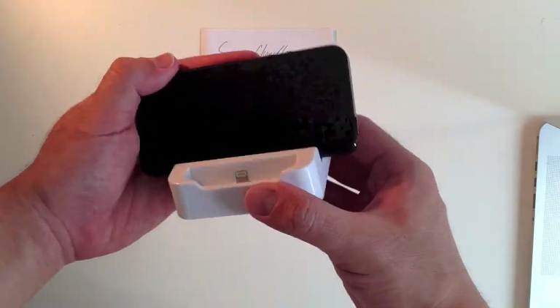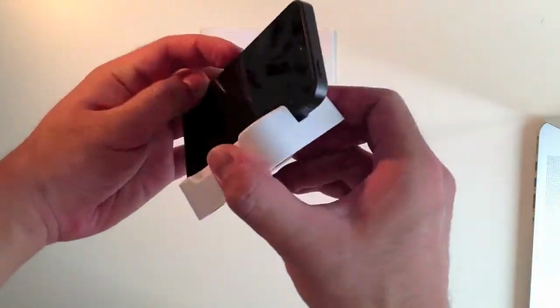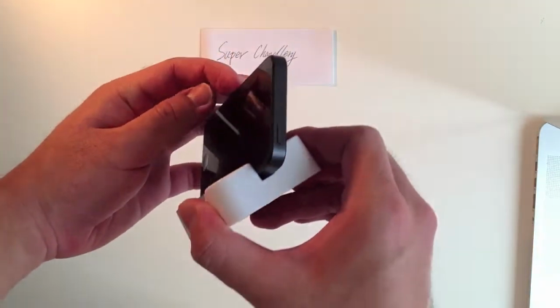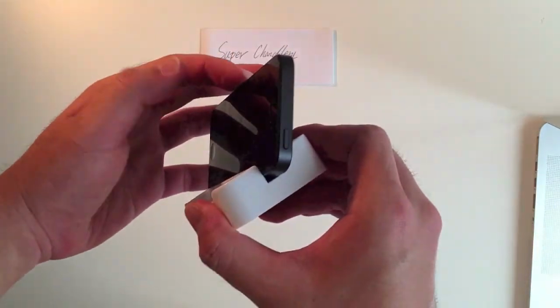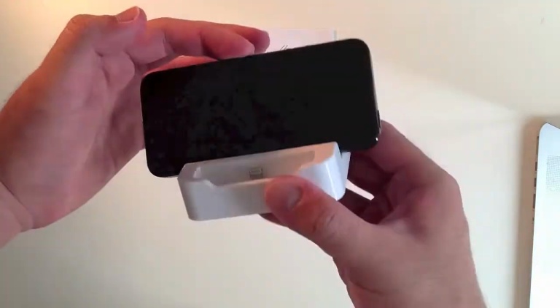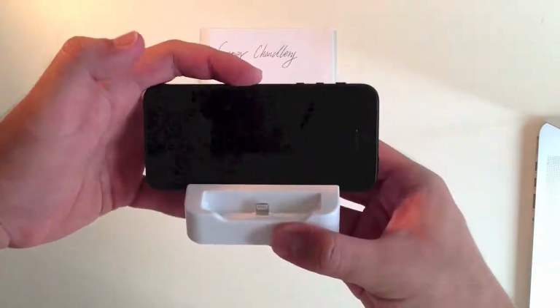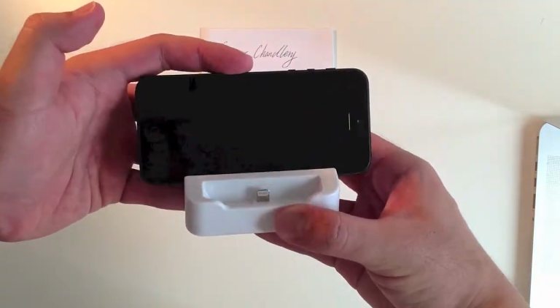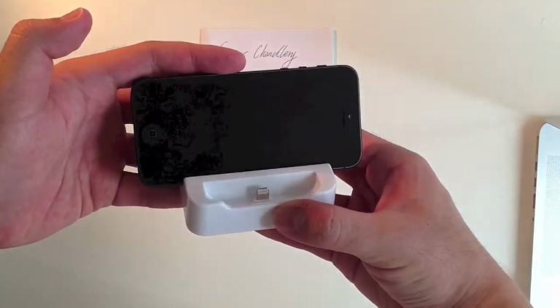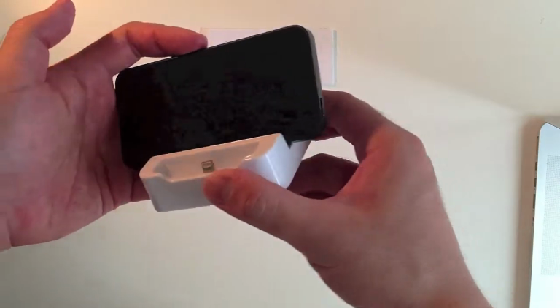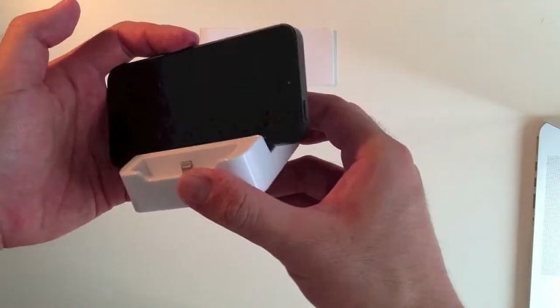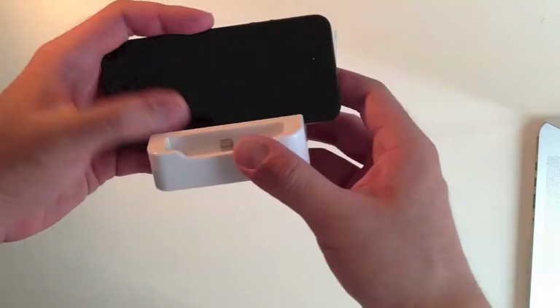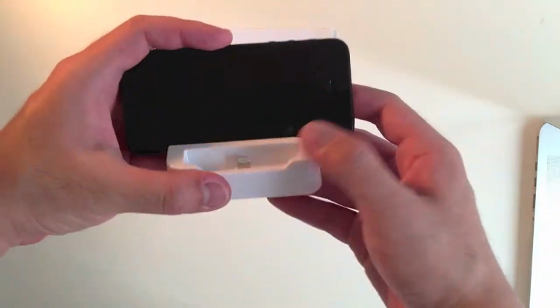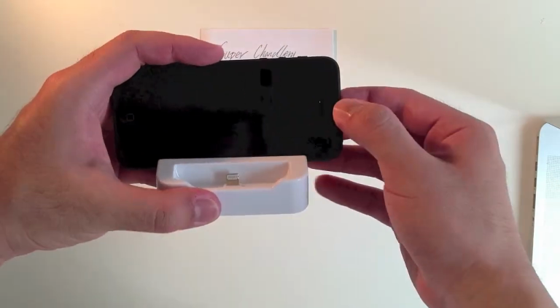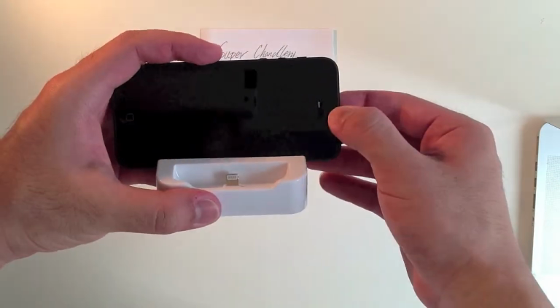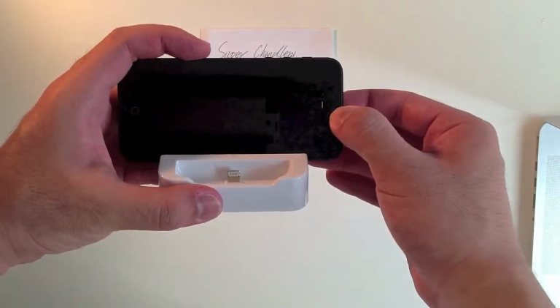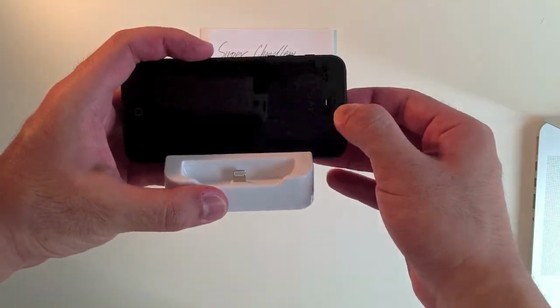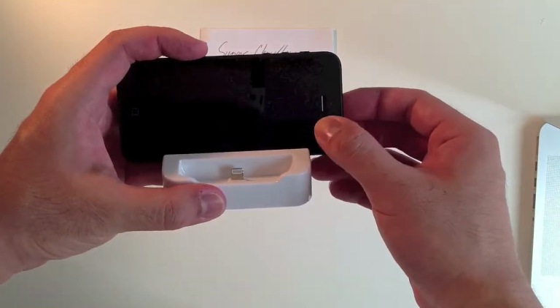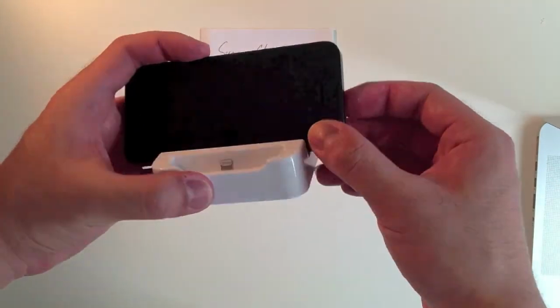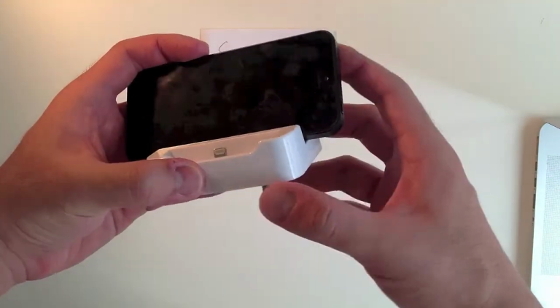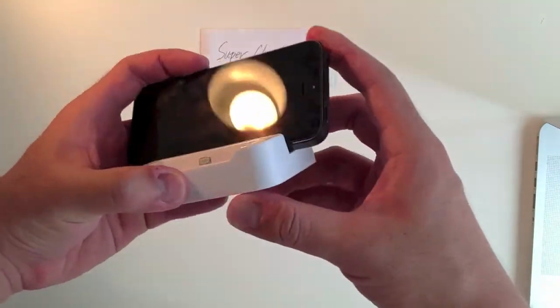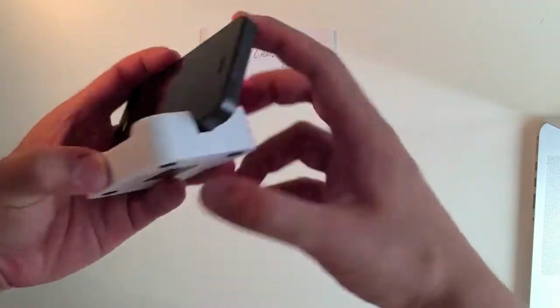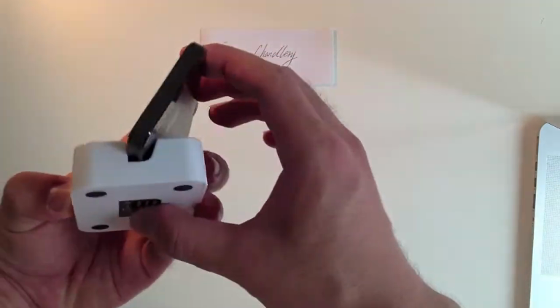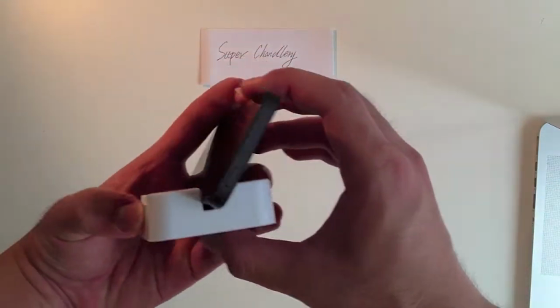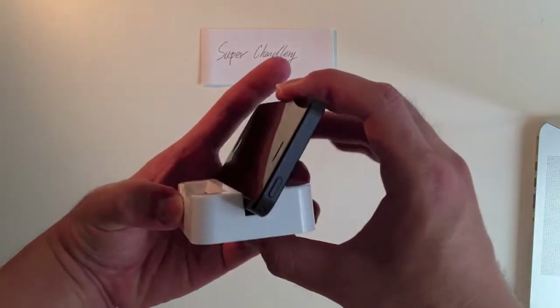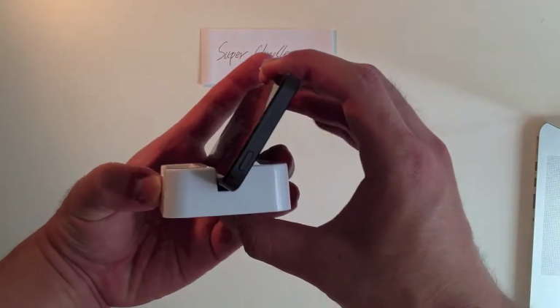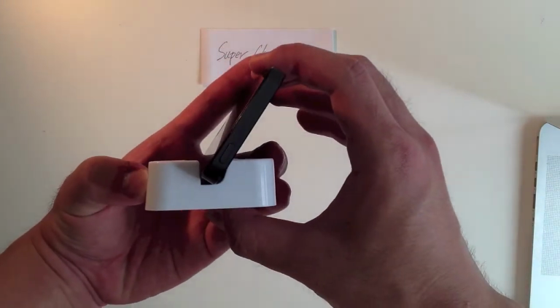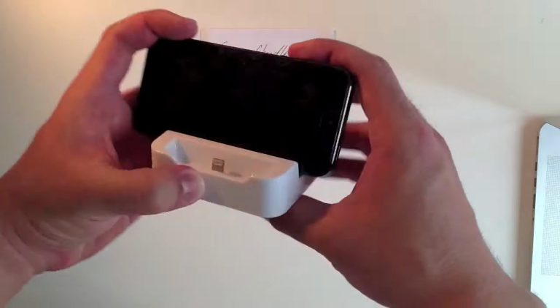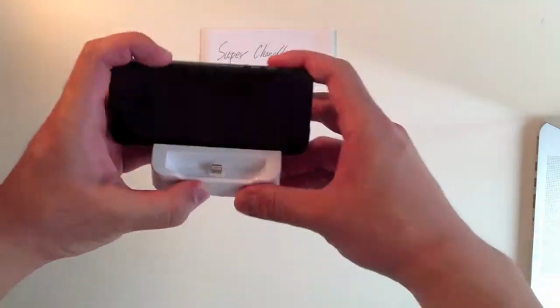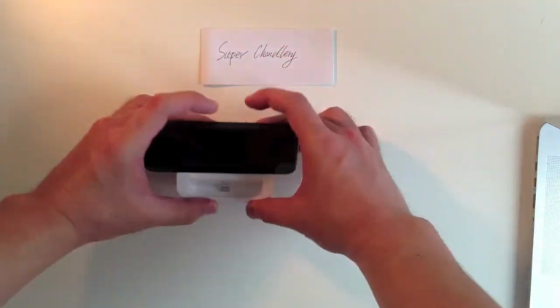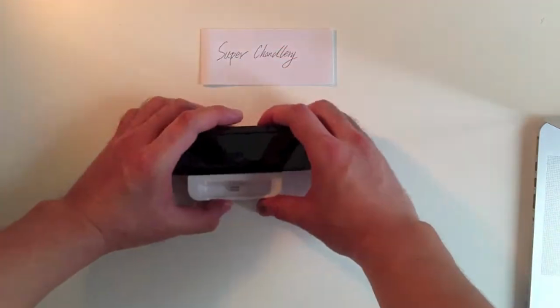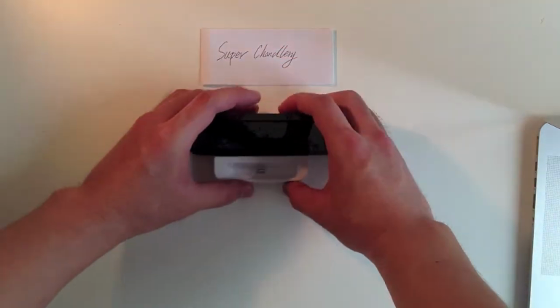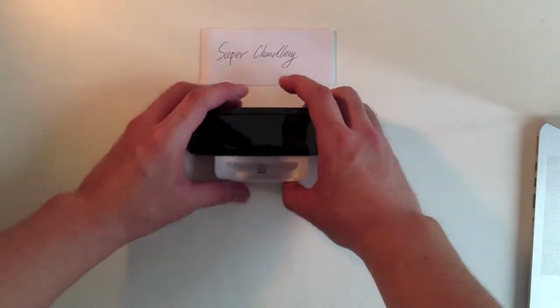You can watch some videos, do some FaceTime chat — just put it here, it's okay, and it can stand on your desk.